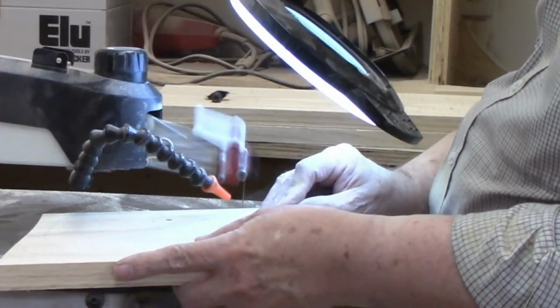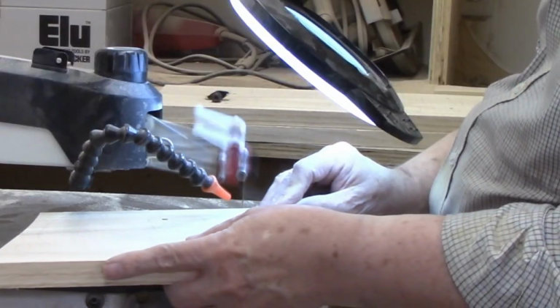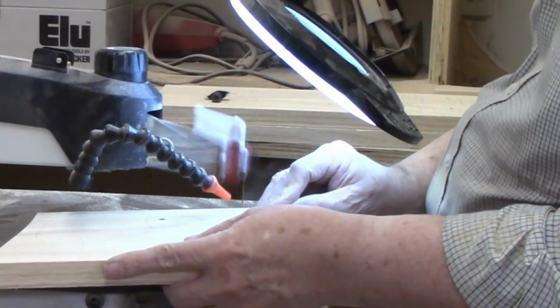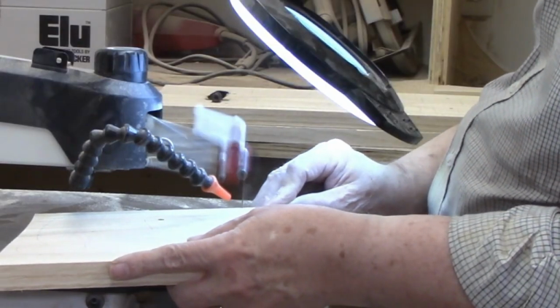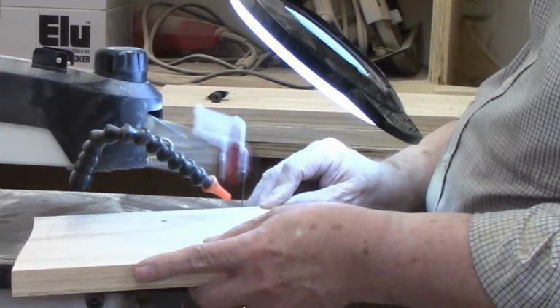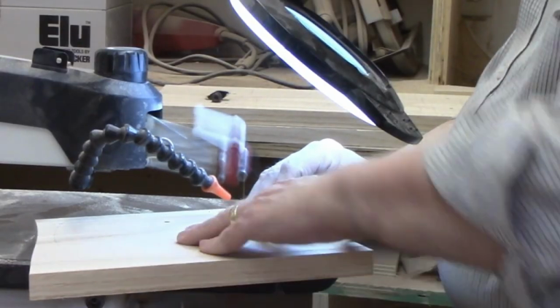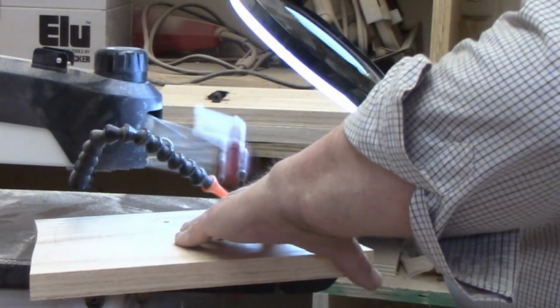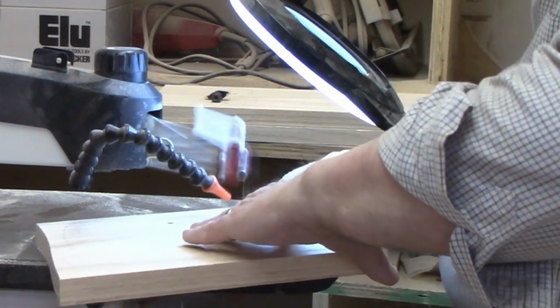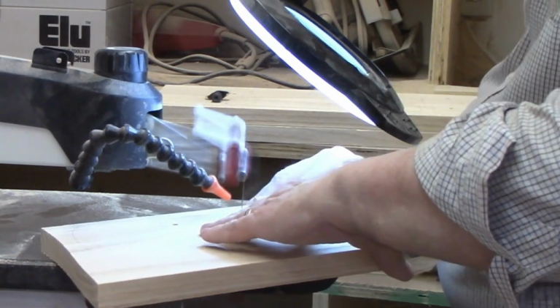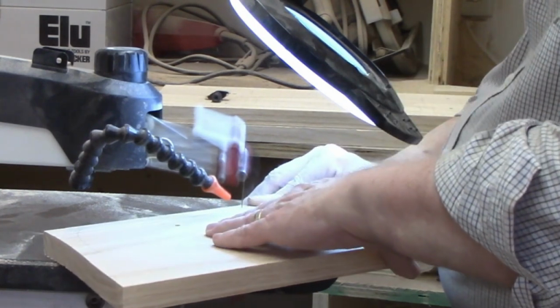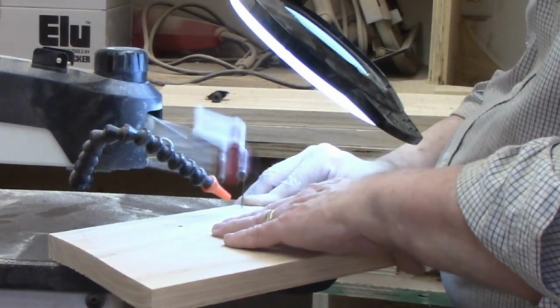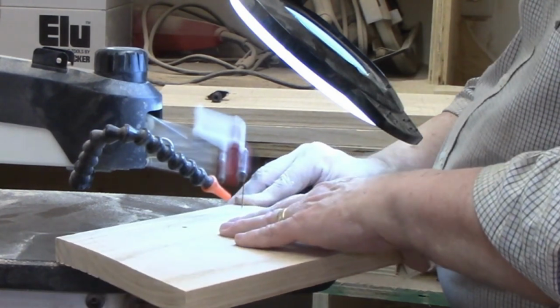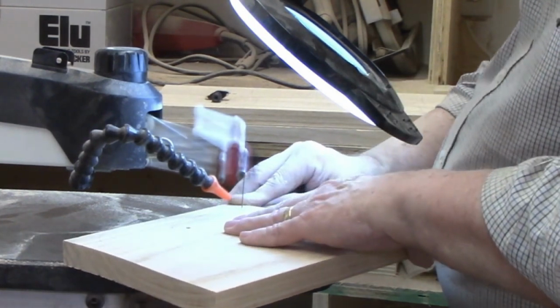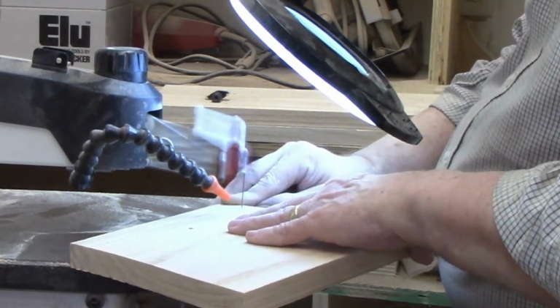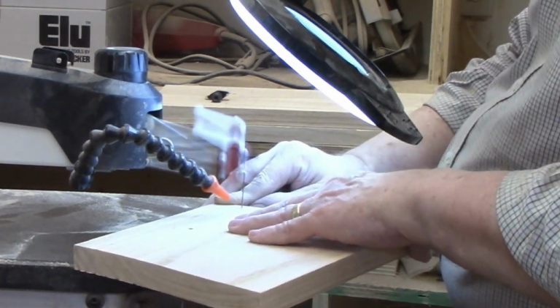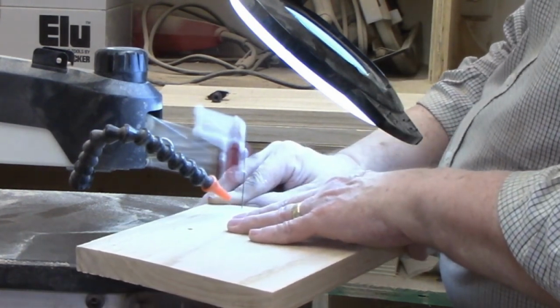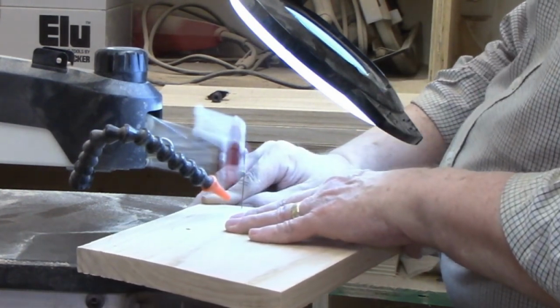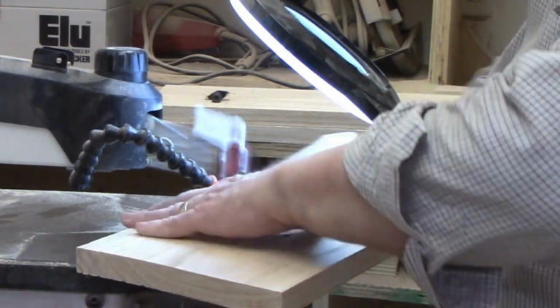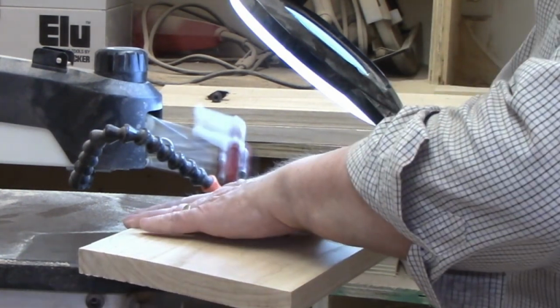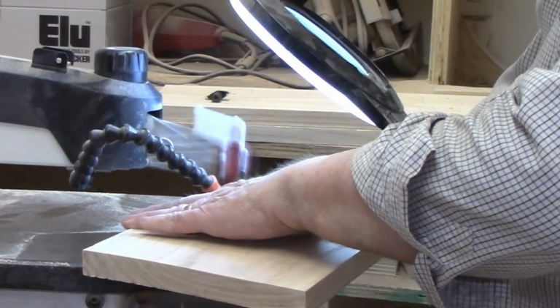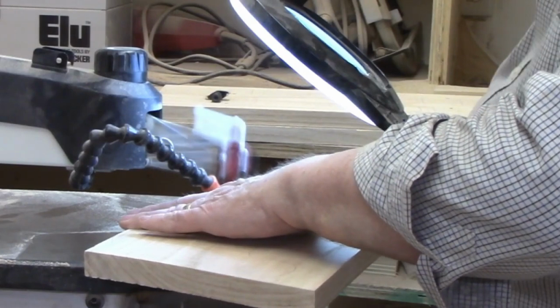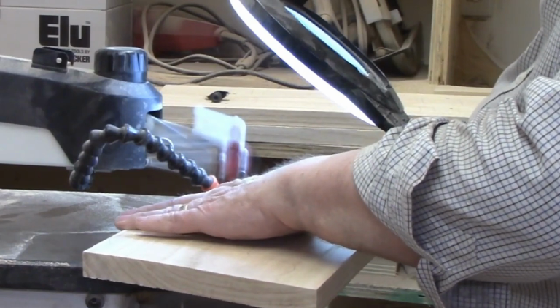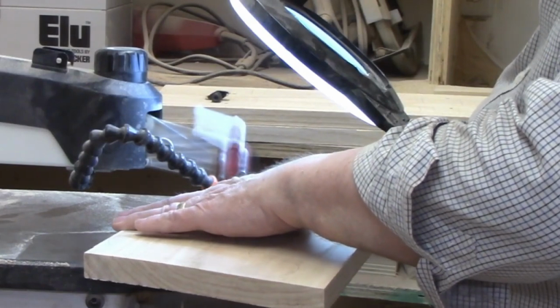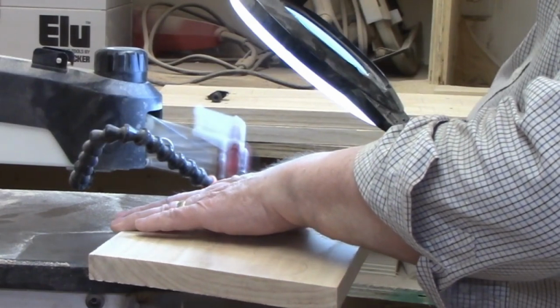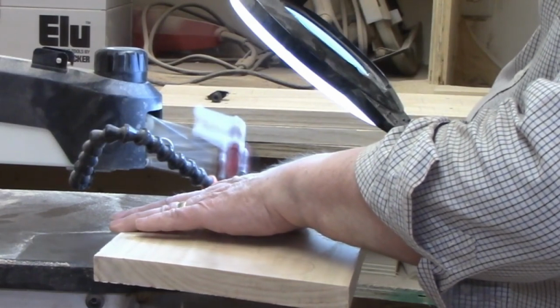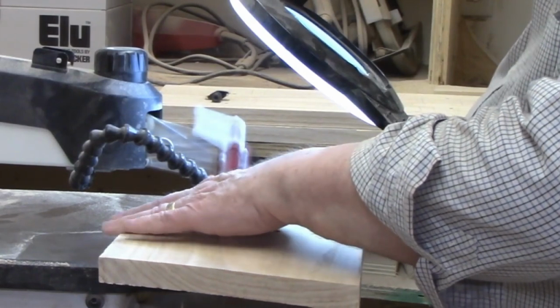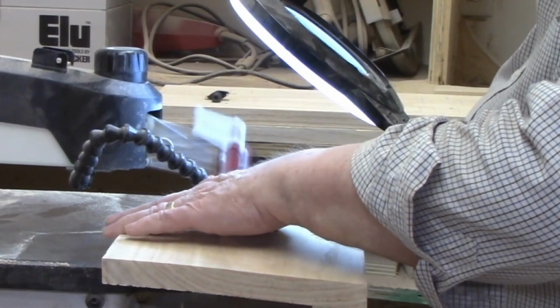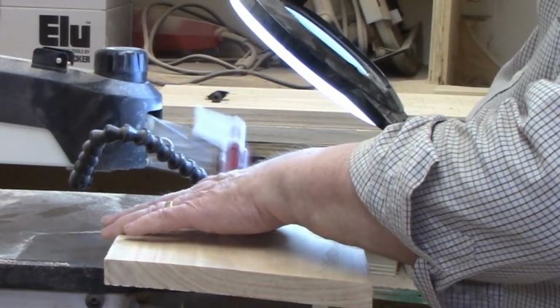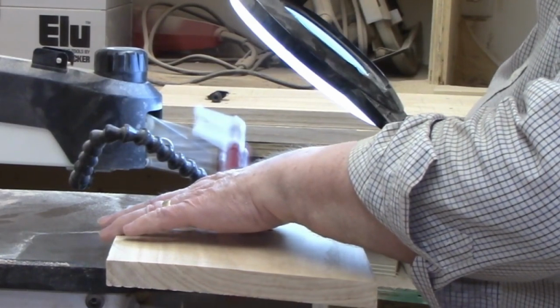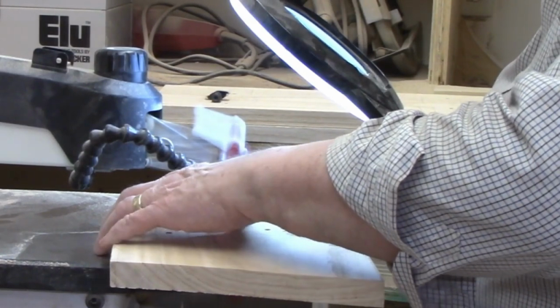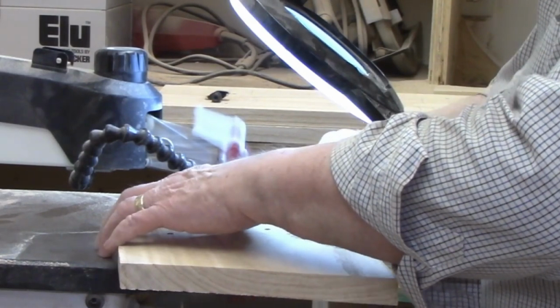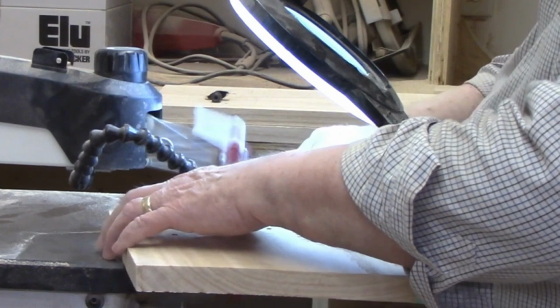You want to do most of your cutting on the down stroke. I'm using a number 9 Pegas modified geometry blade. I'll leave a link in the upper right-hand corner to a video where I tested 14 blades and found this series to be the best for my use.